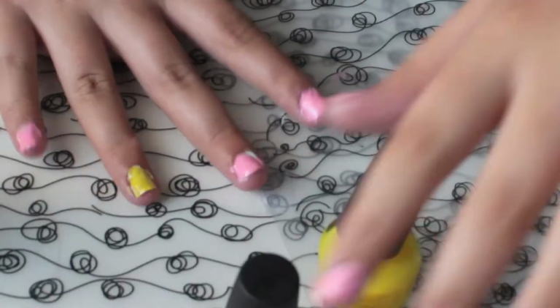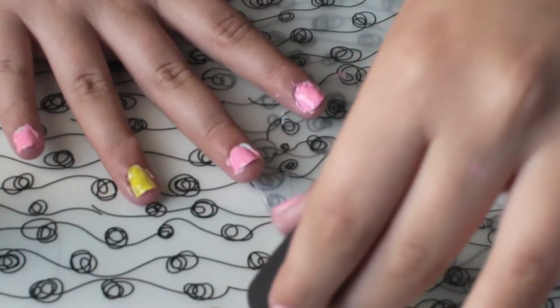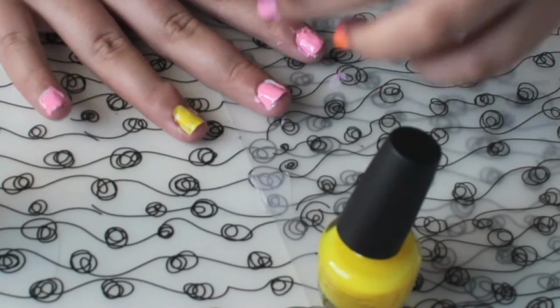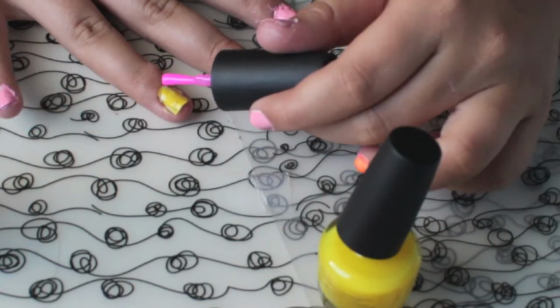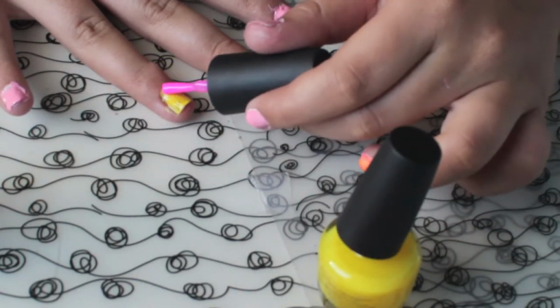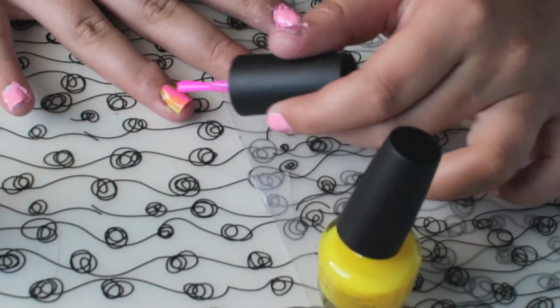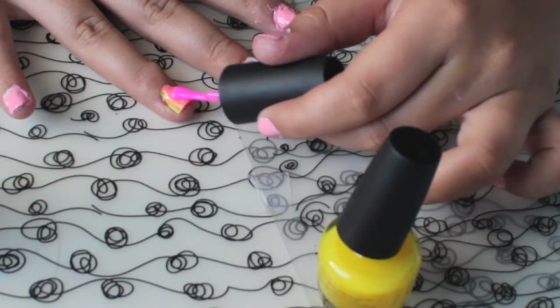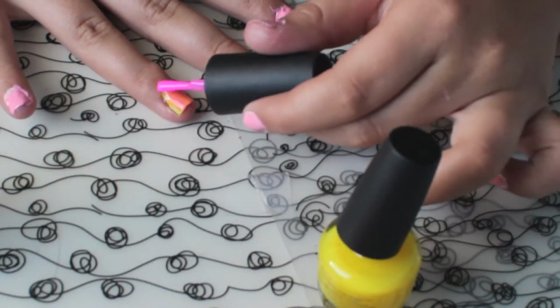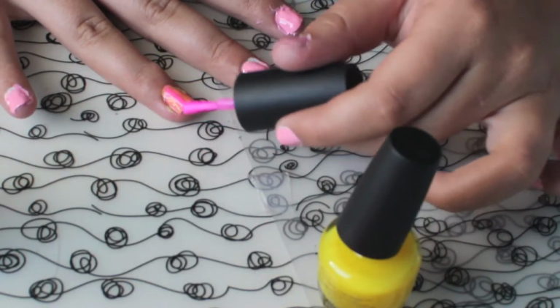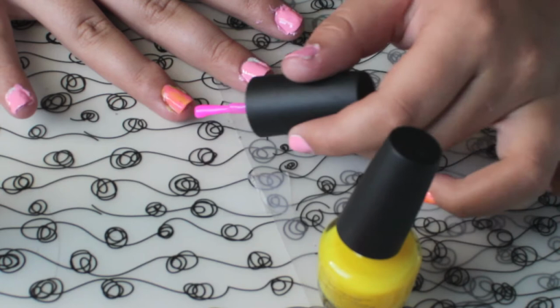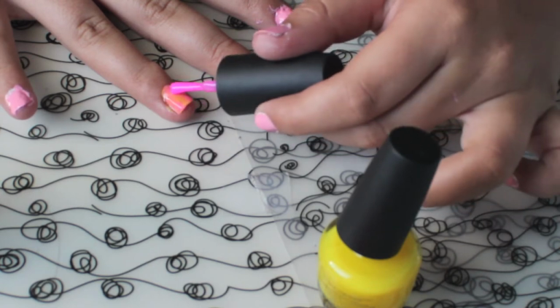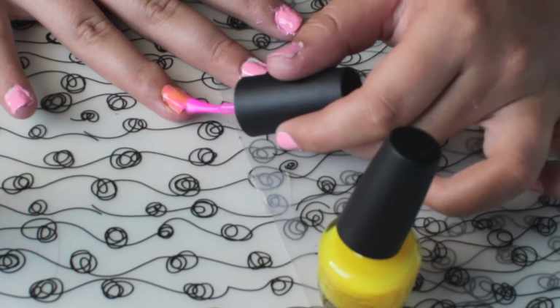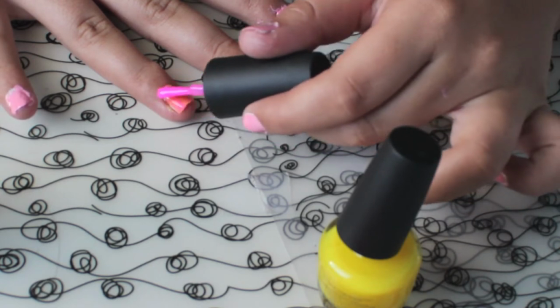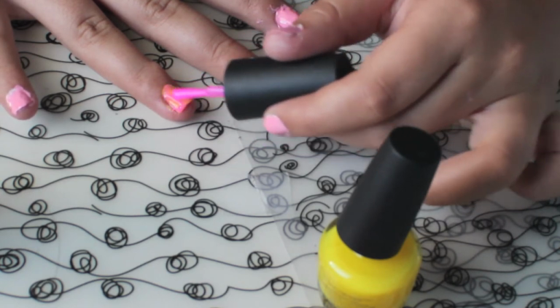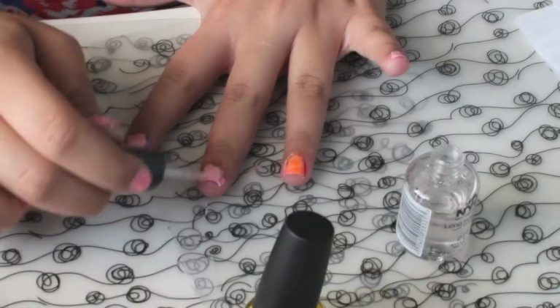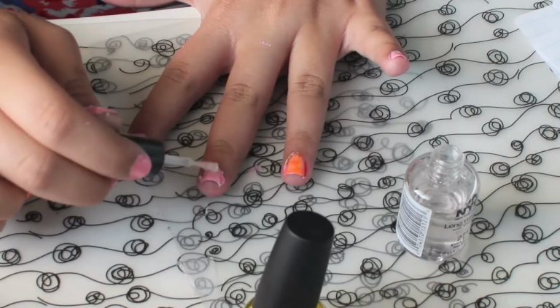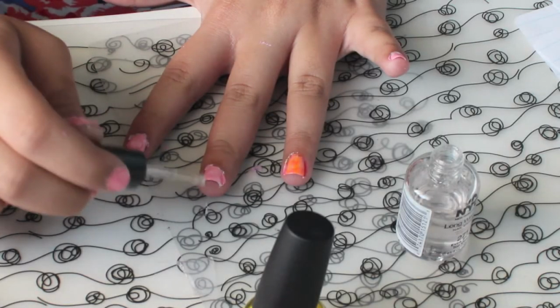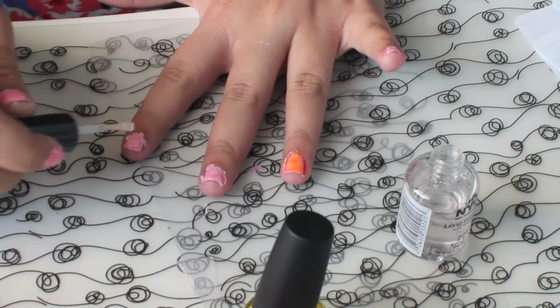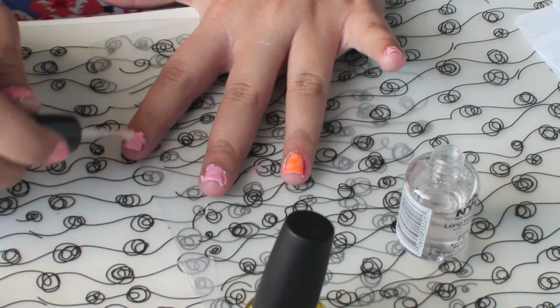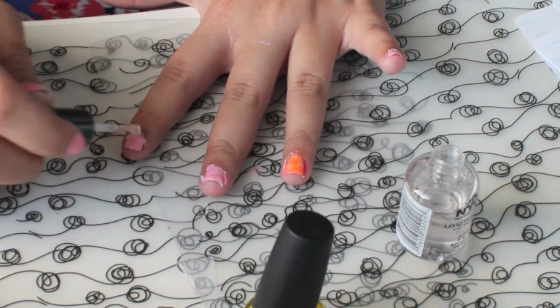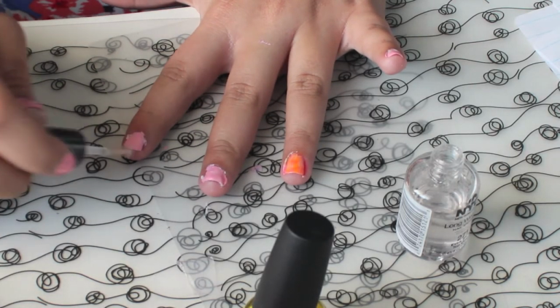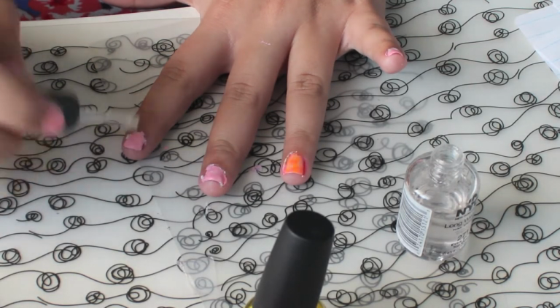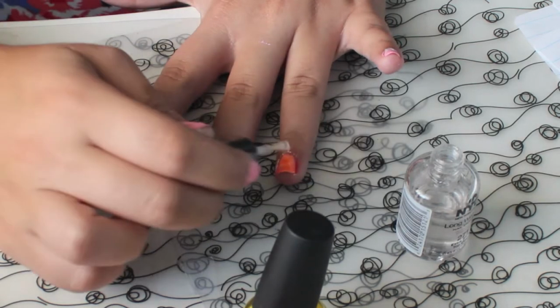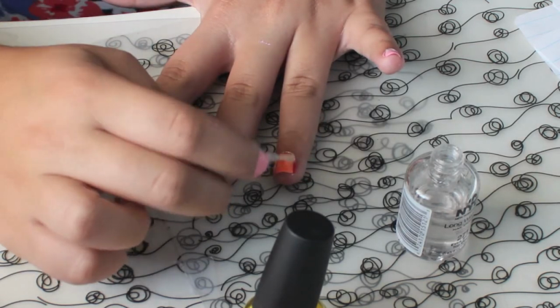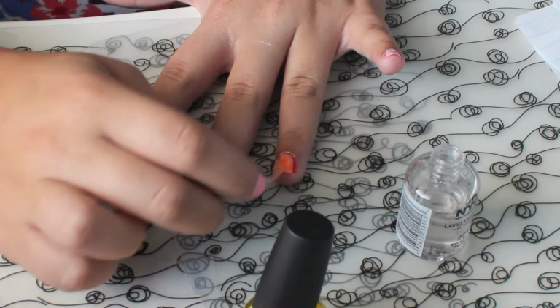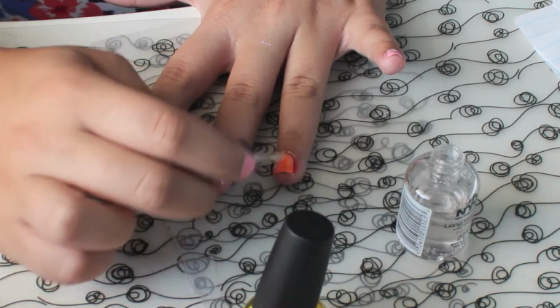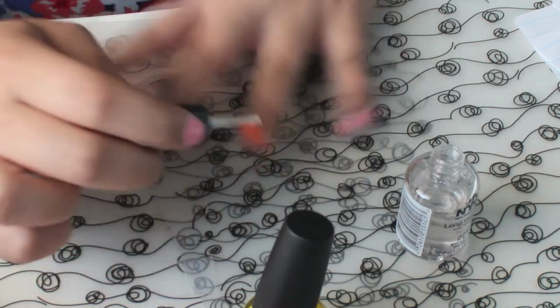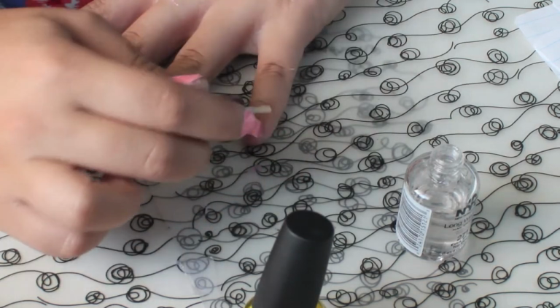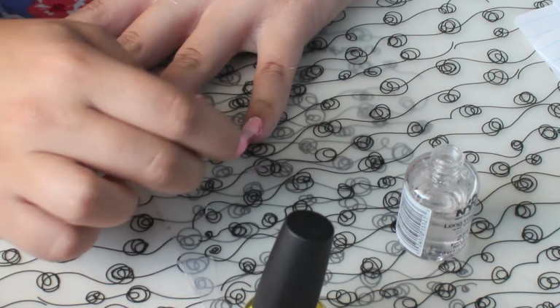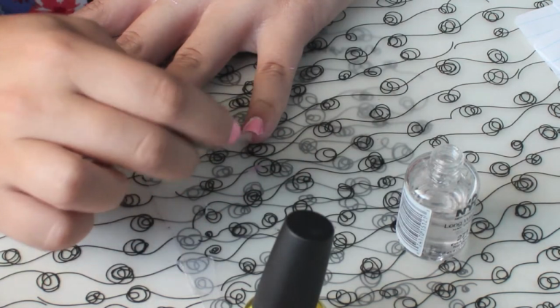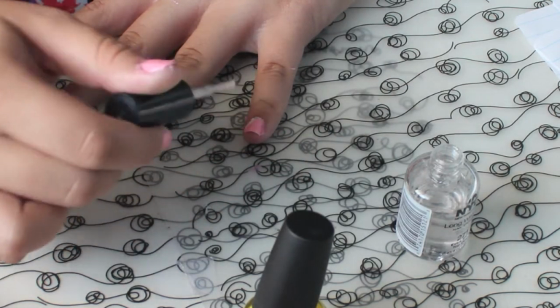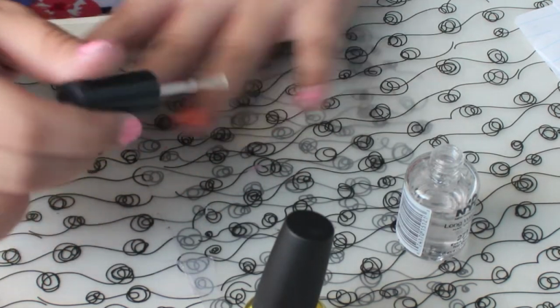And then applying the pink to the rest of my nails — the lighter pink color from Wet n Wild — and applying a top coat to all of it, just to strengthen it and make it stay on a lot longer.